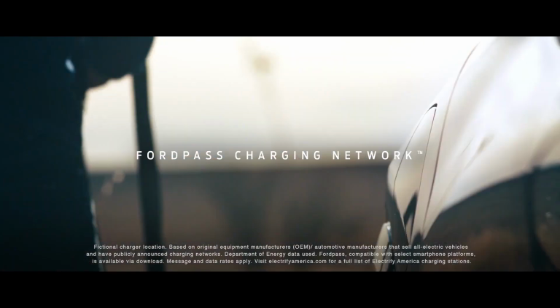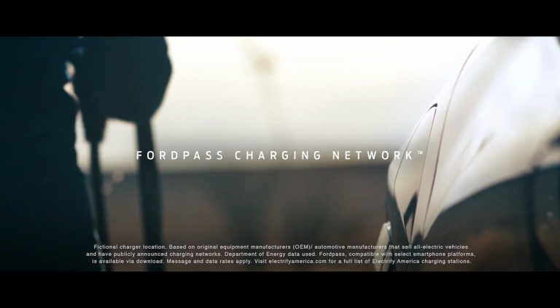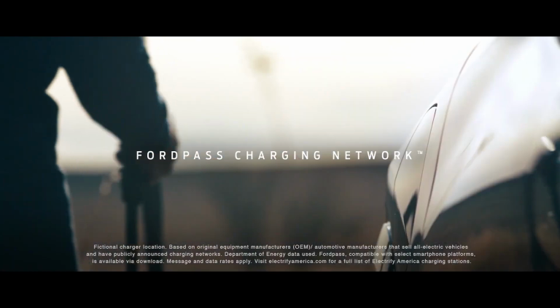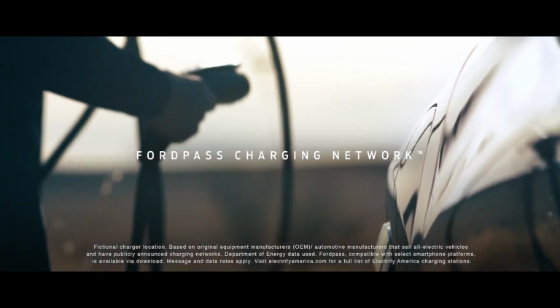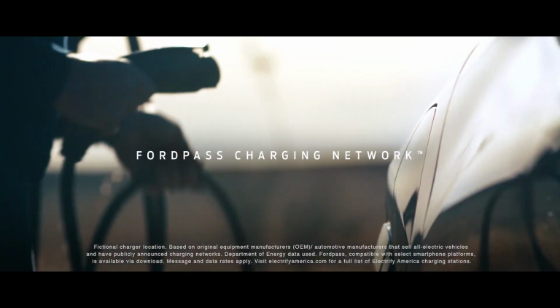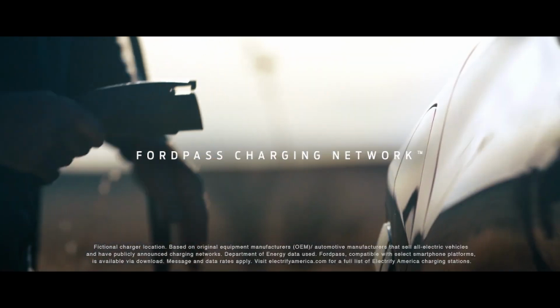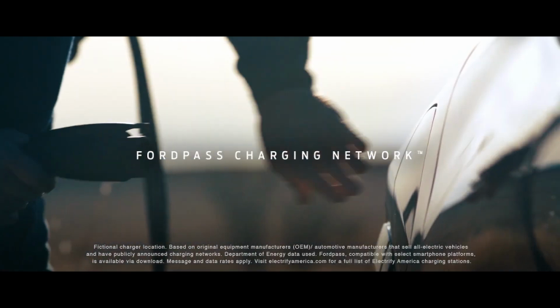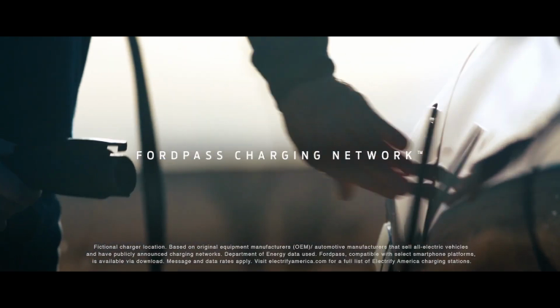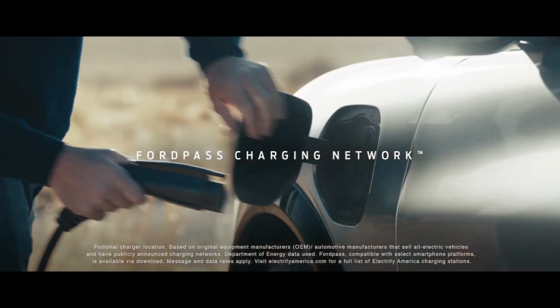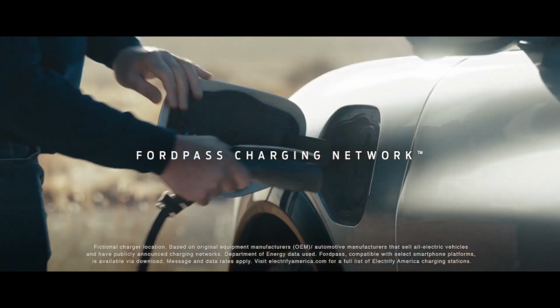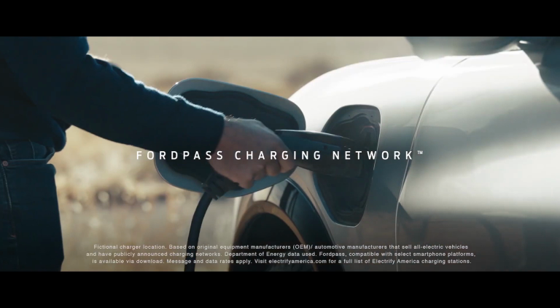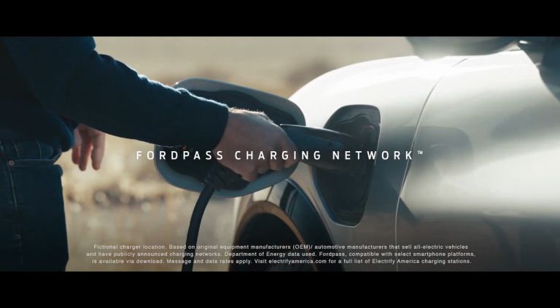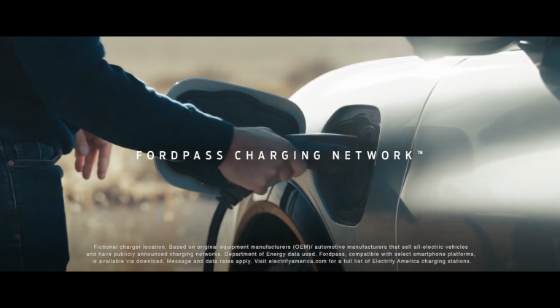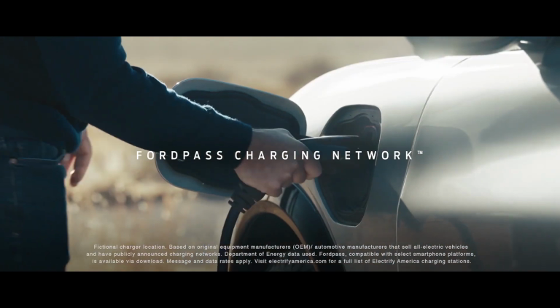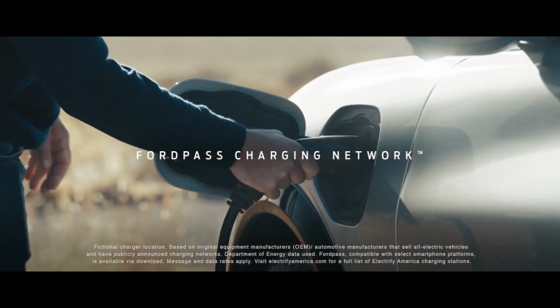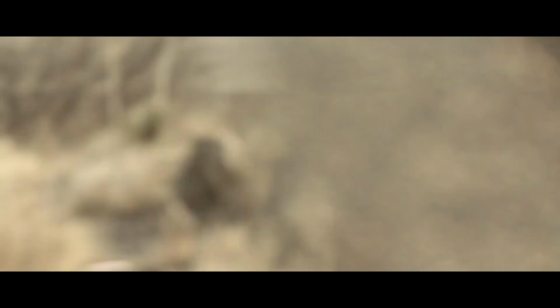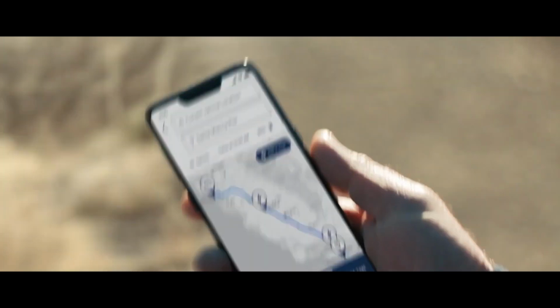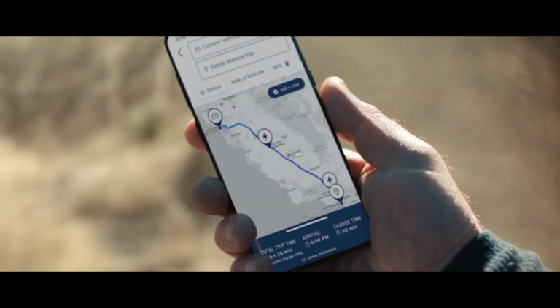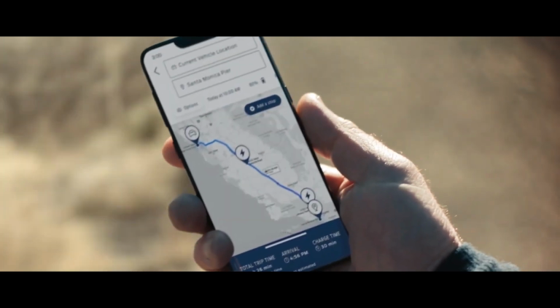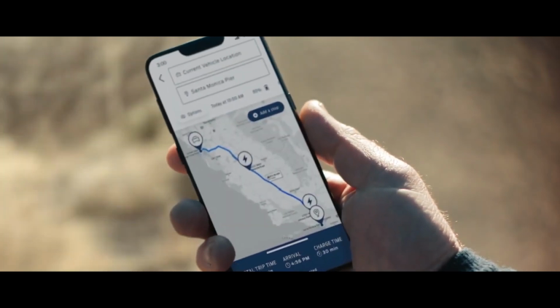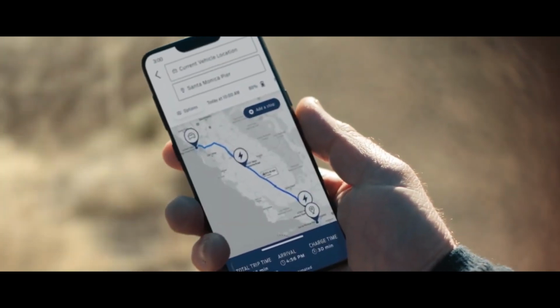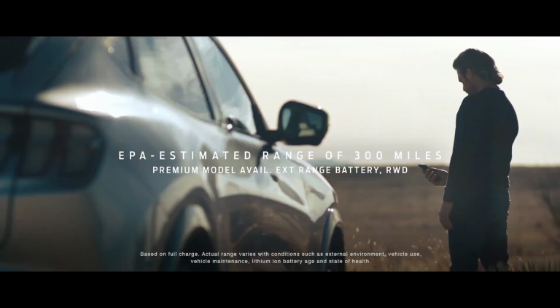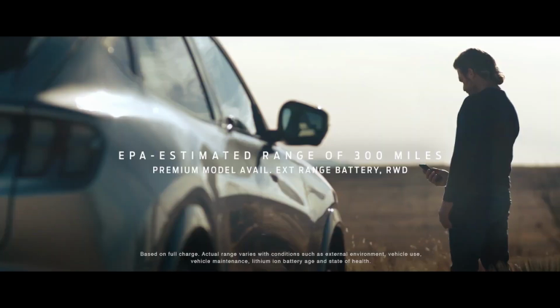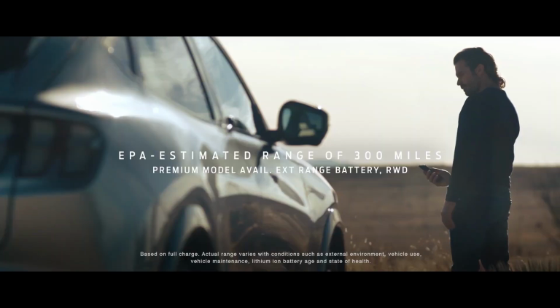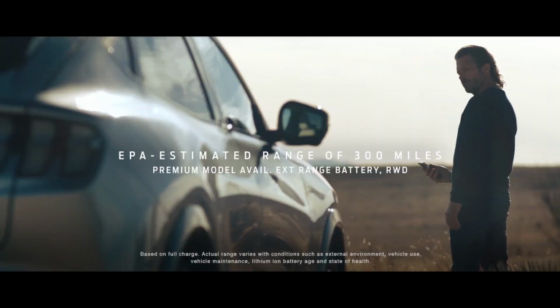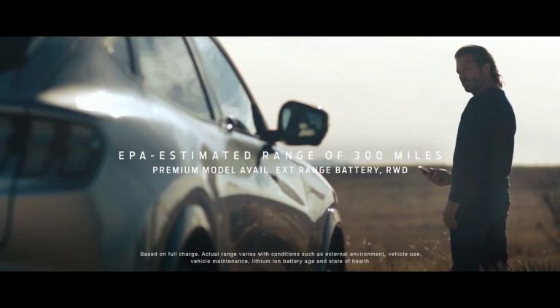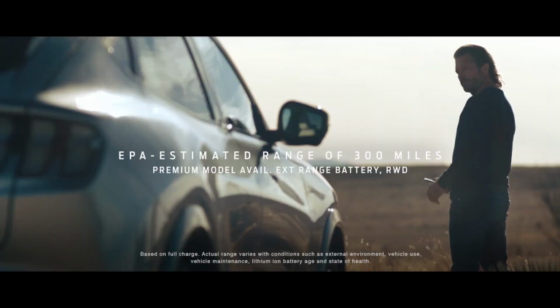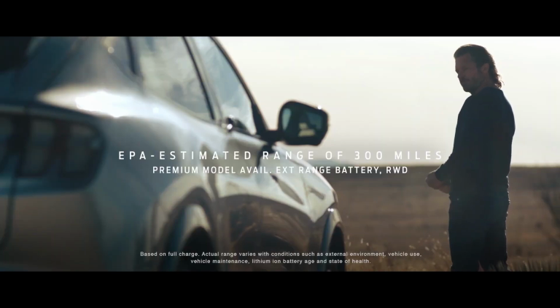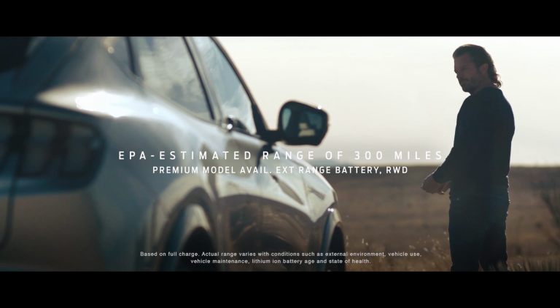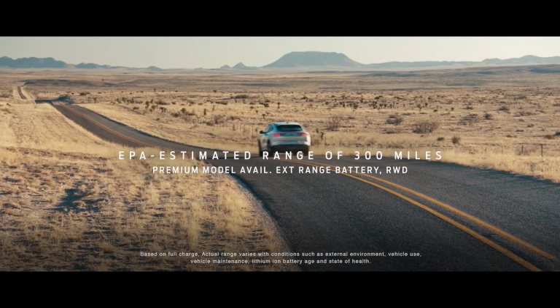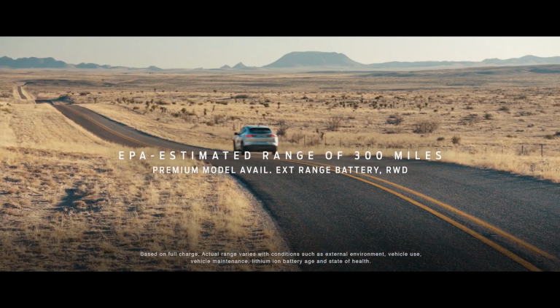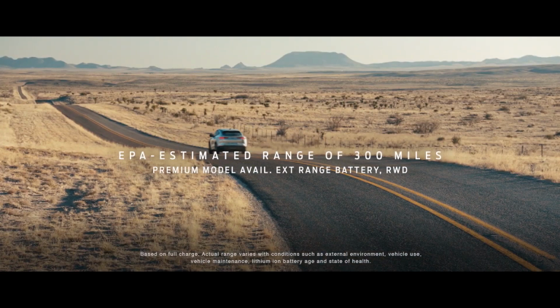Ford made it fast charging and gave it the largest public charging network in North America. And with a 300 mile range between charges, imagine how far you can go.